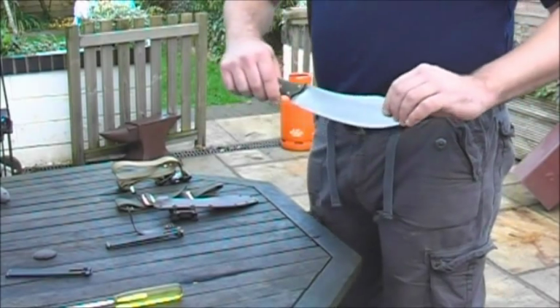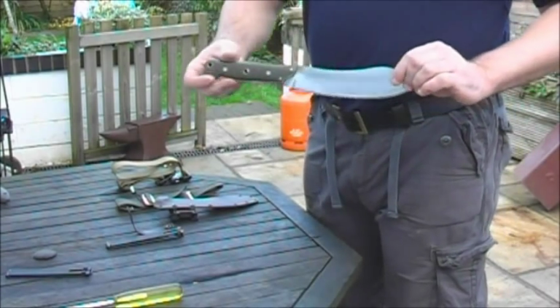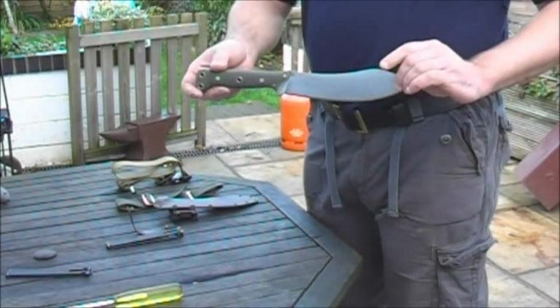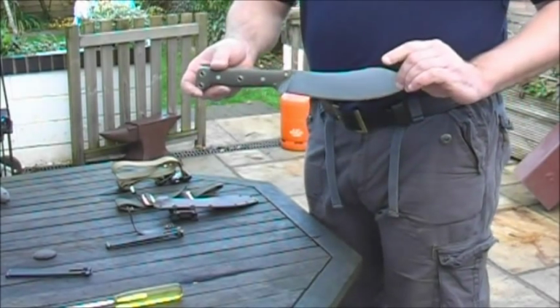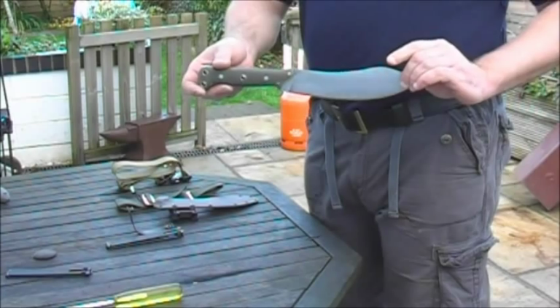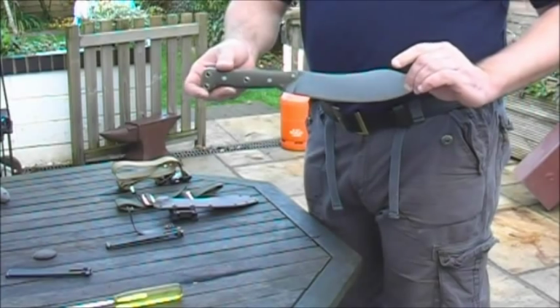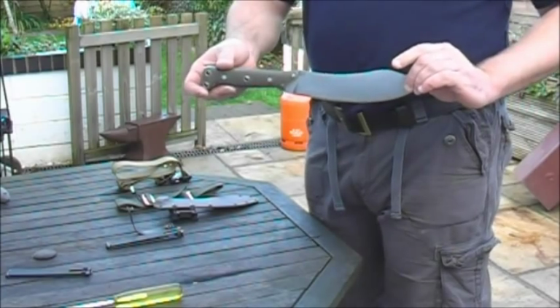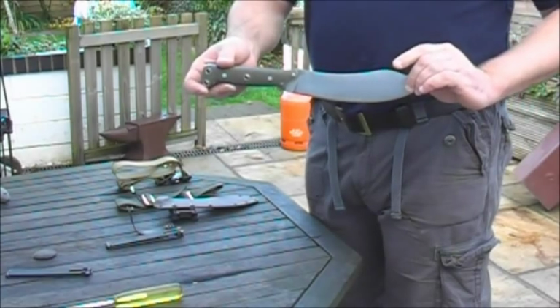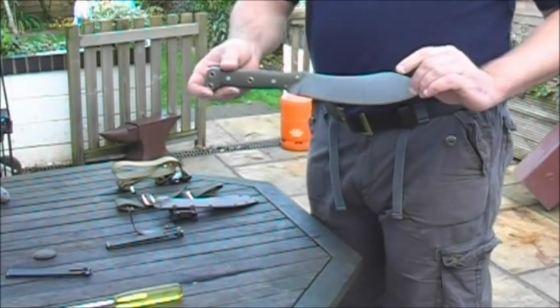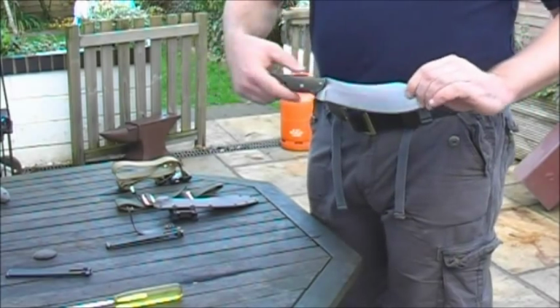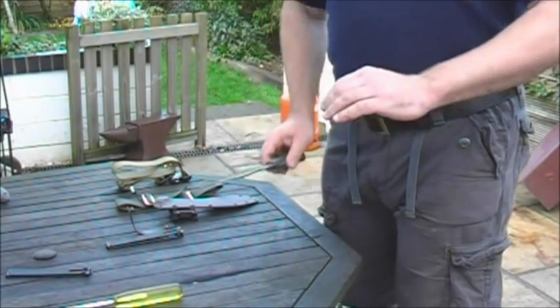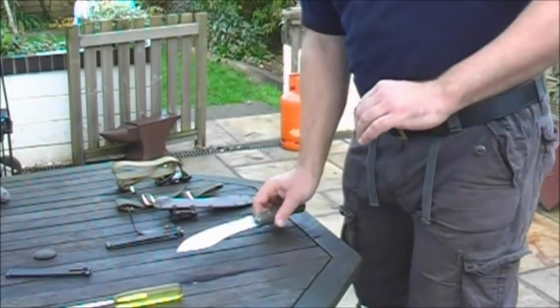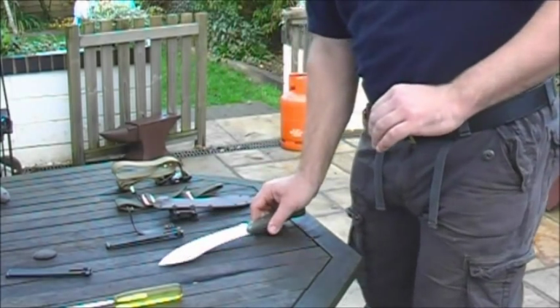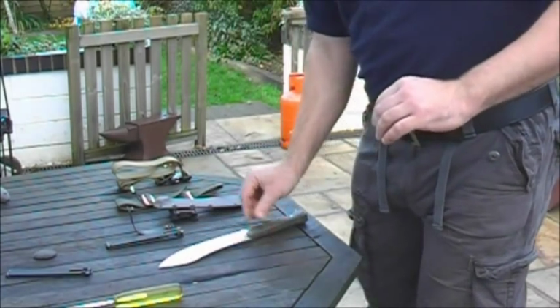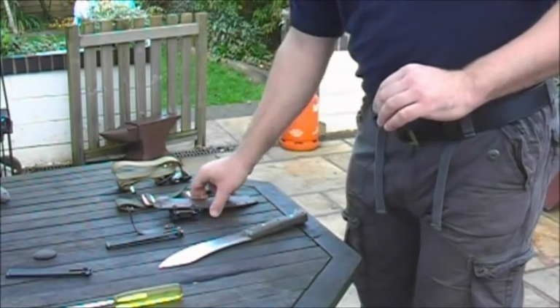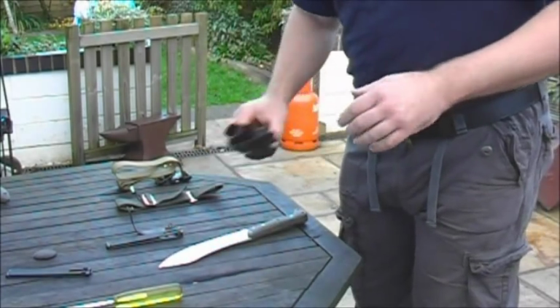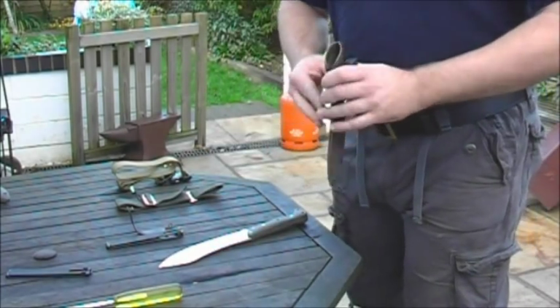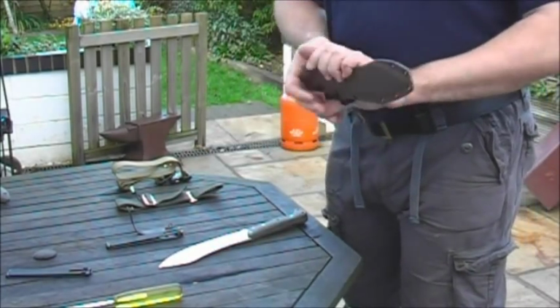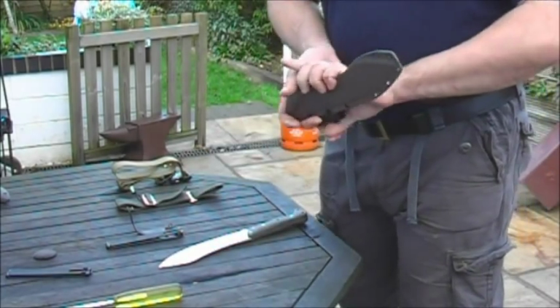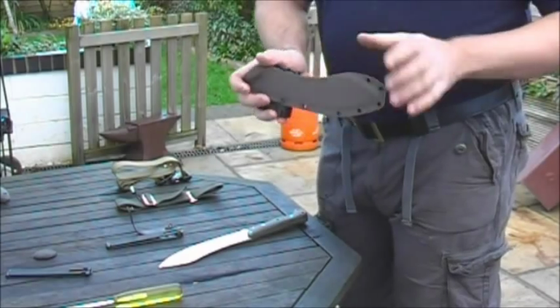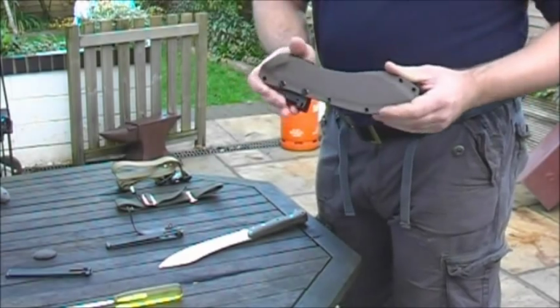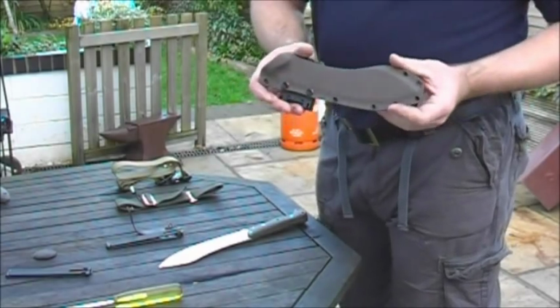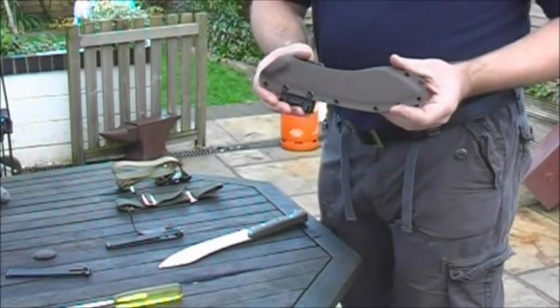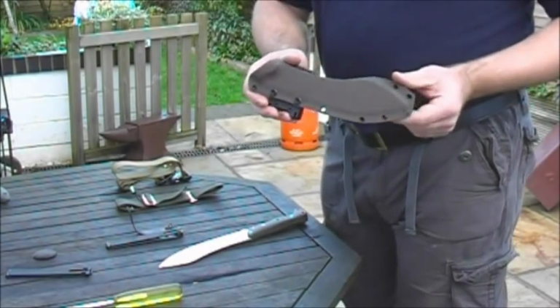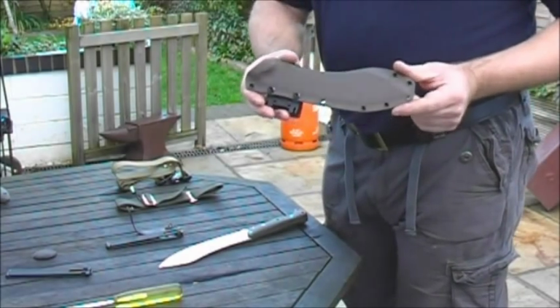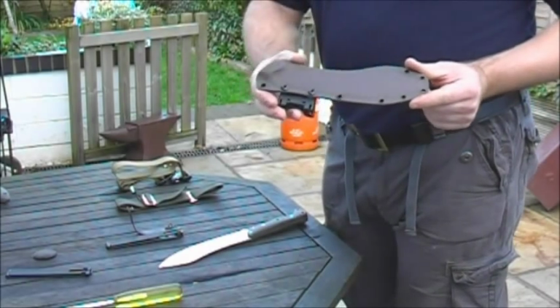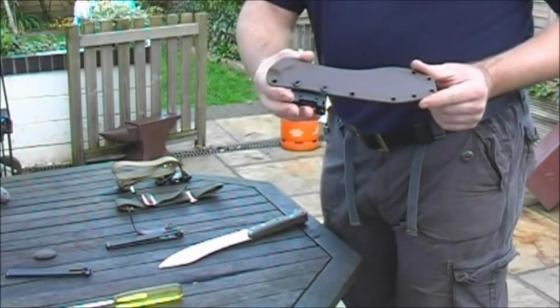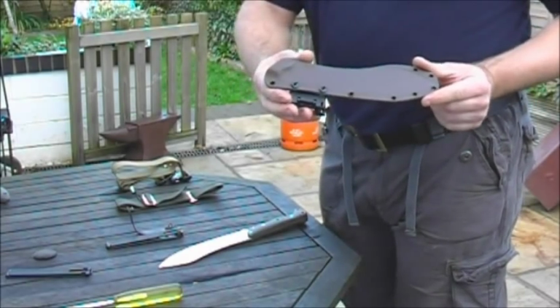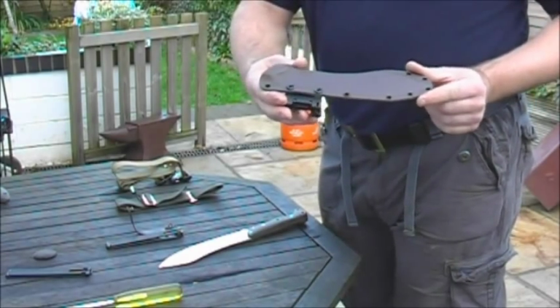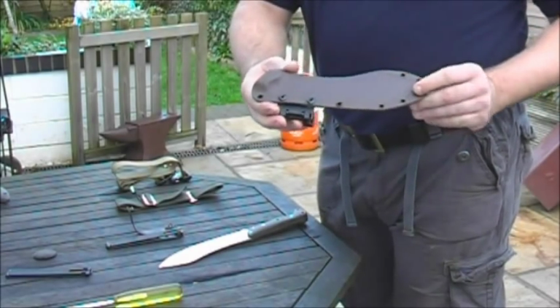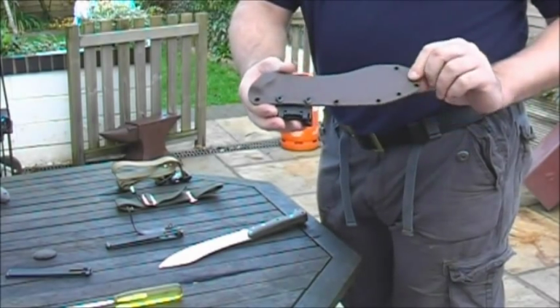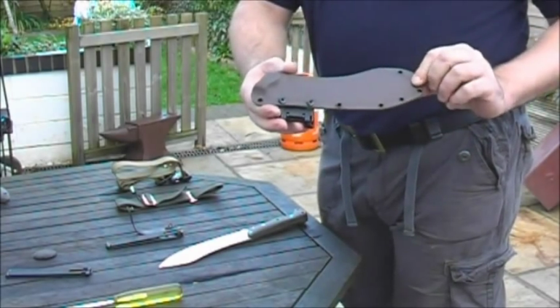XL Camp Nessie sheath system. It starts off with a plain Kydex sheath. This is a simple pancake version.